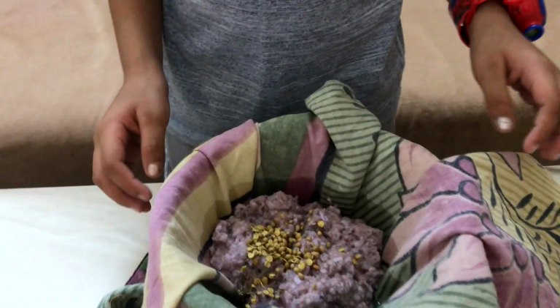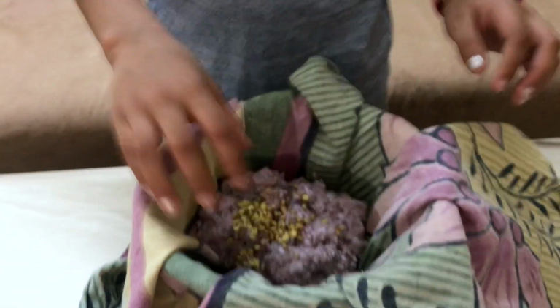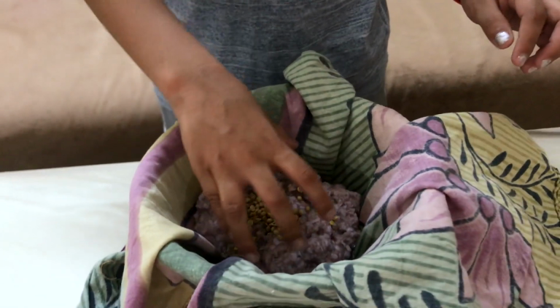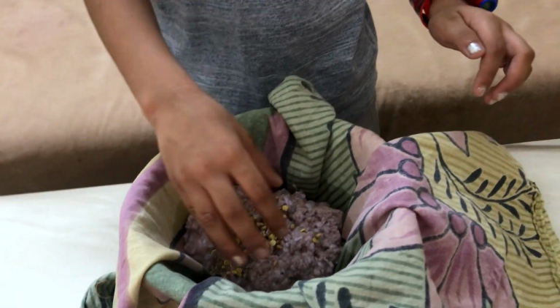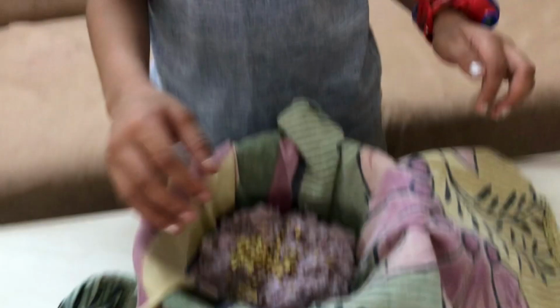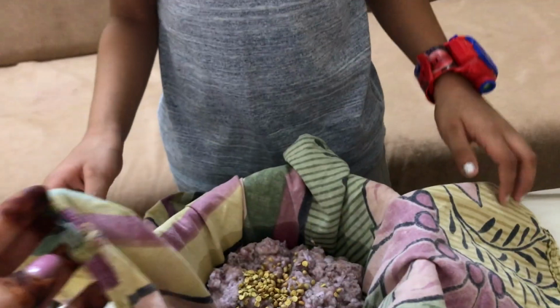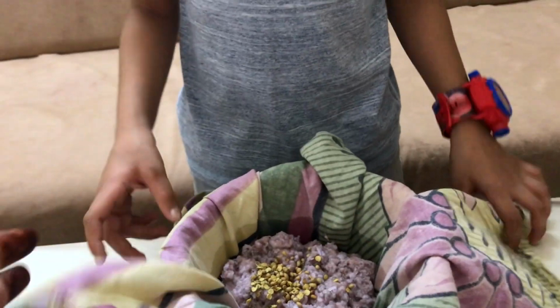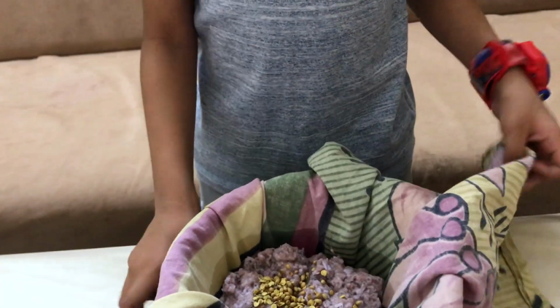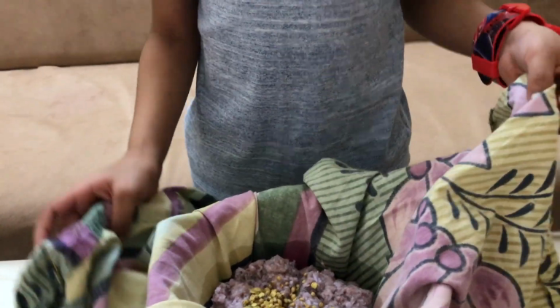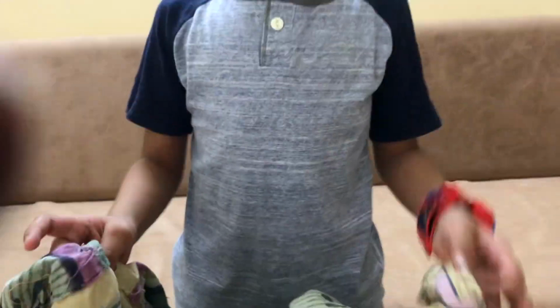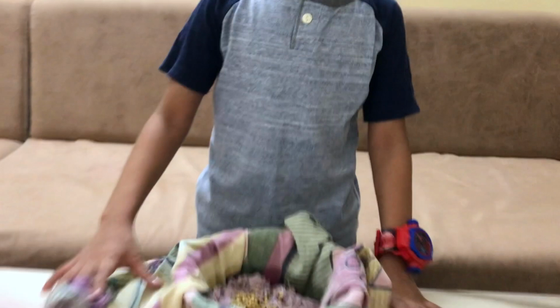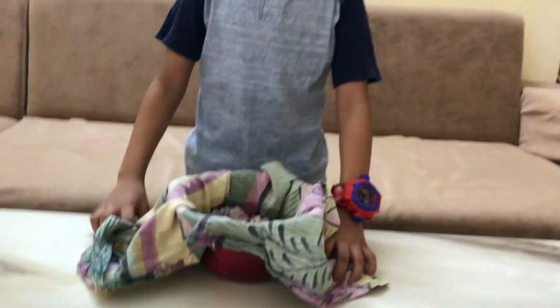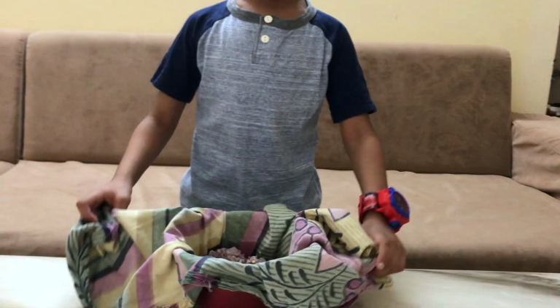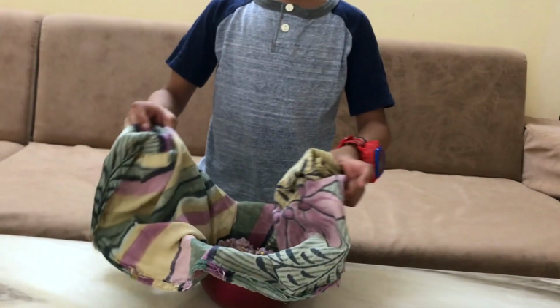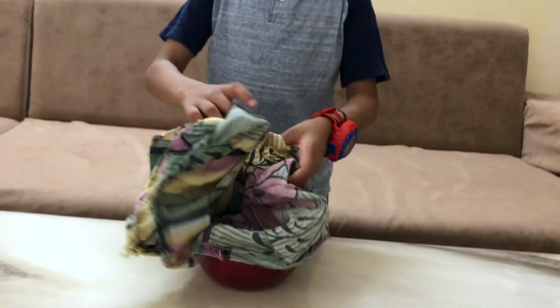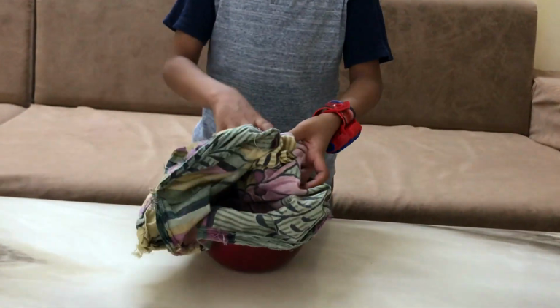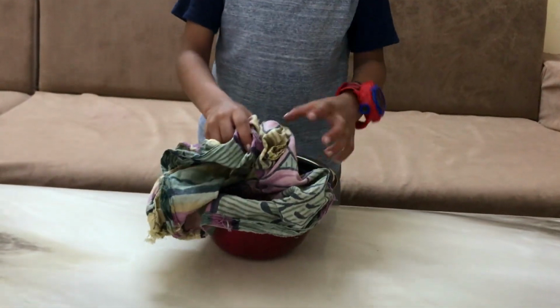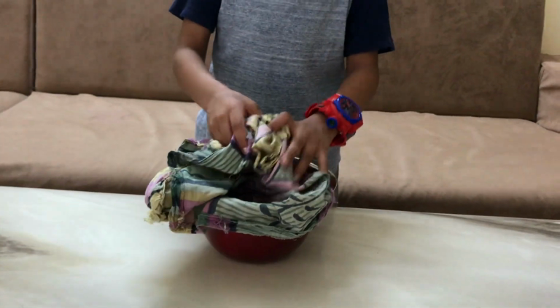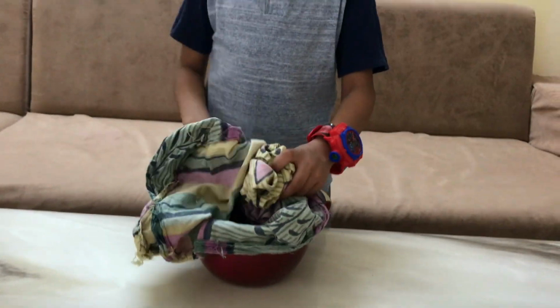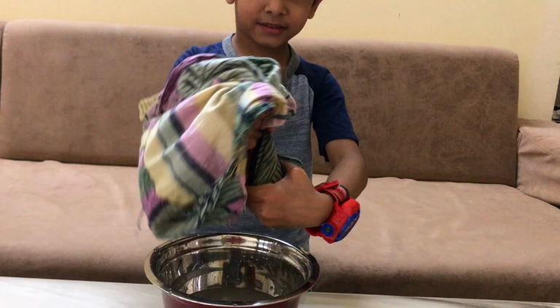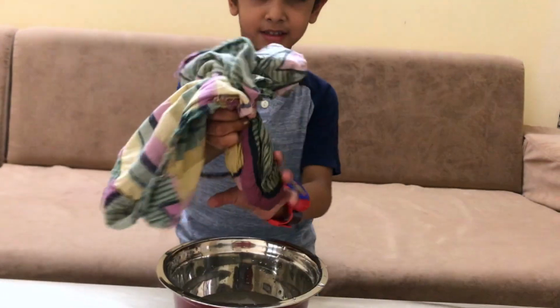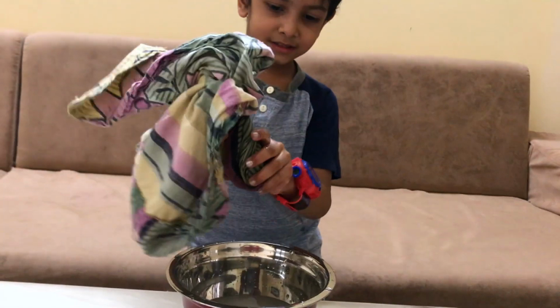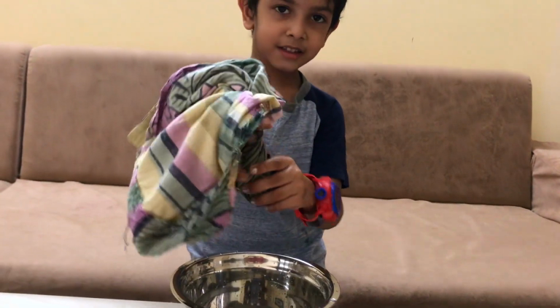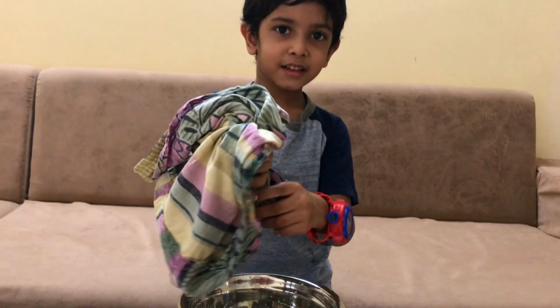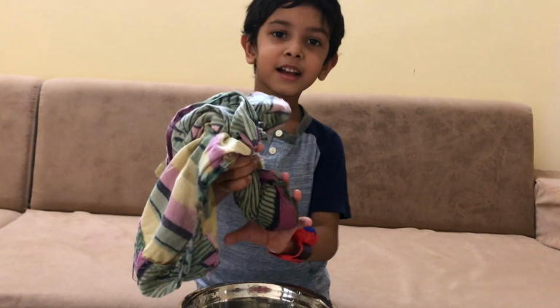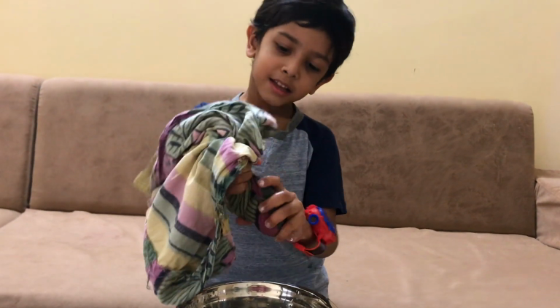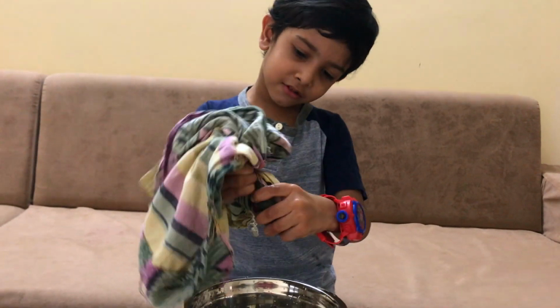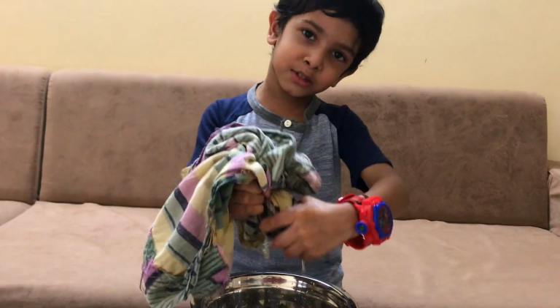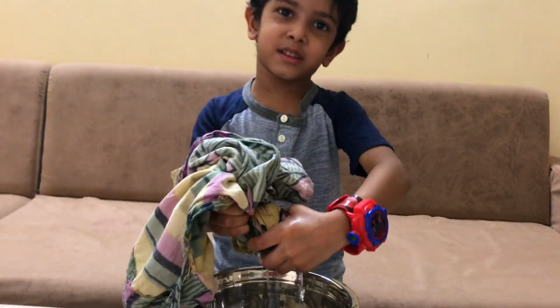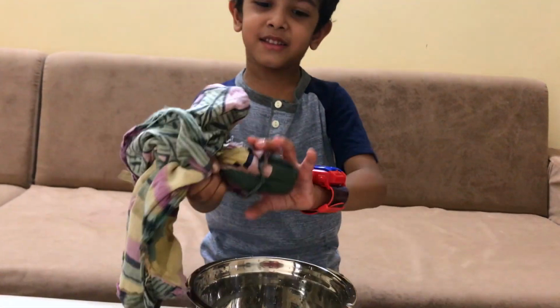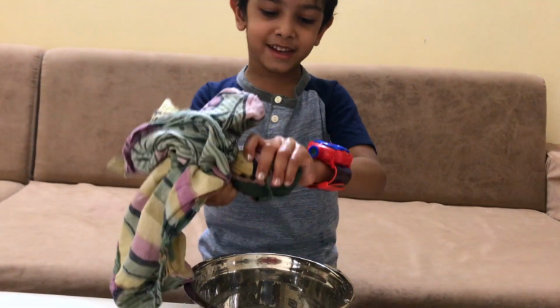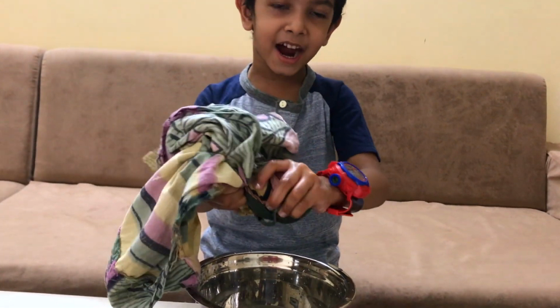Now let's mix and squeeze it in the strainer. Now let's squeeze it very hard.